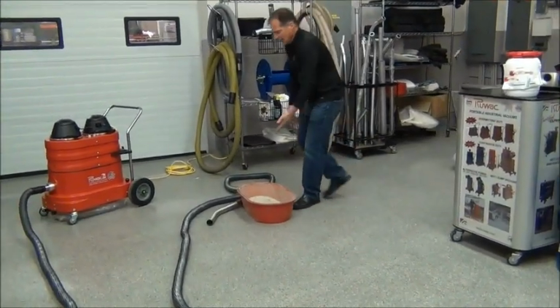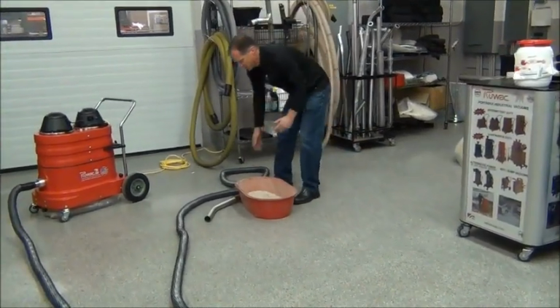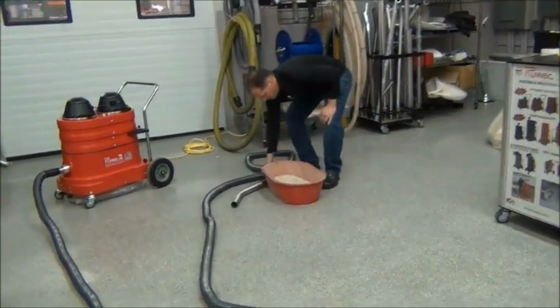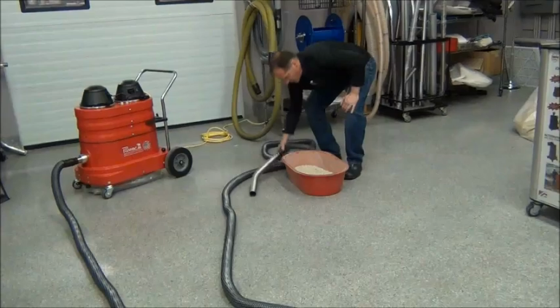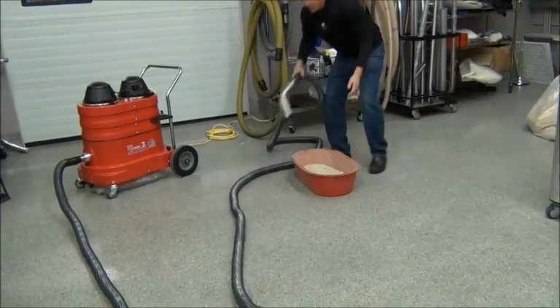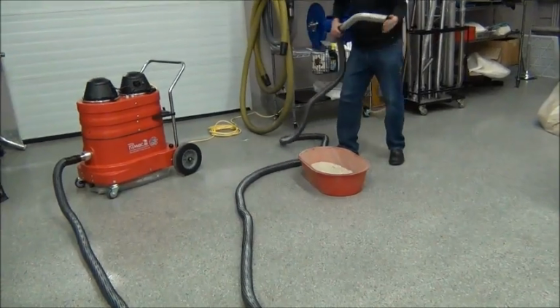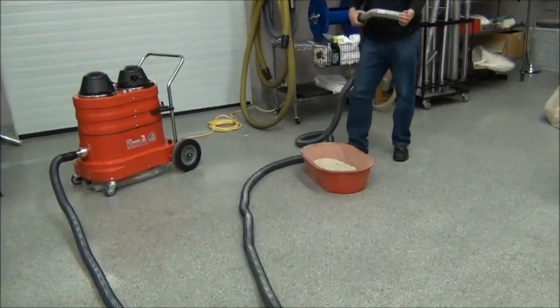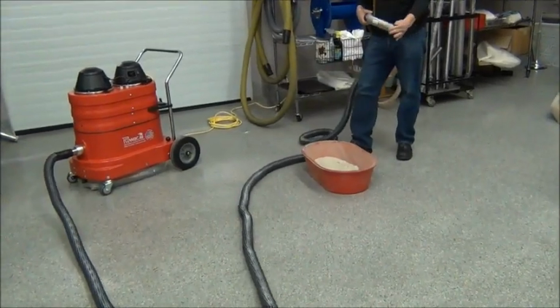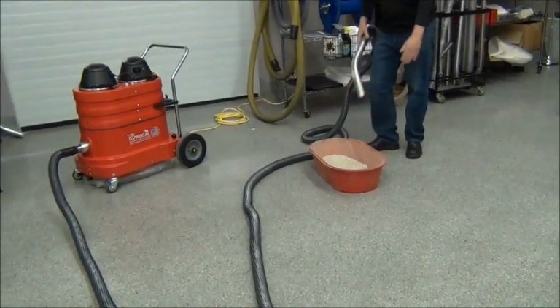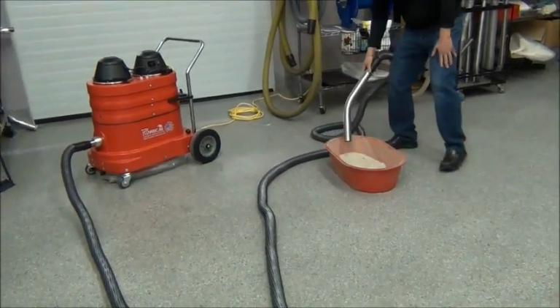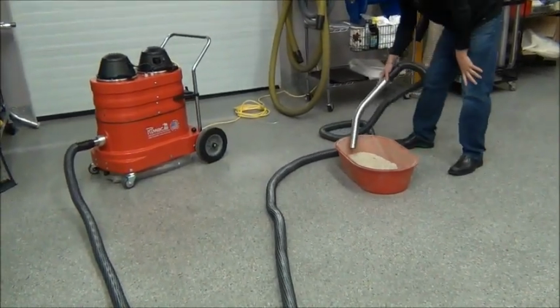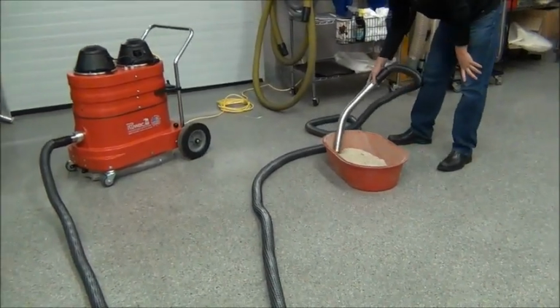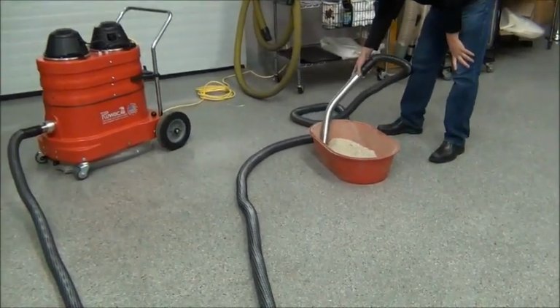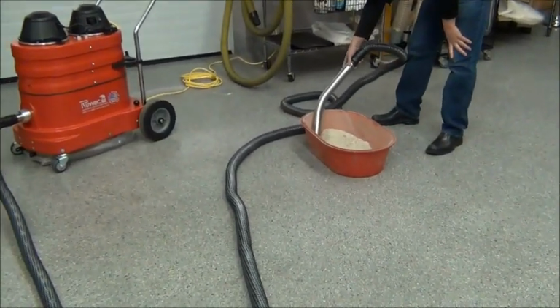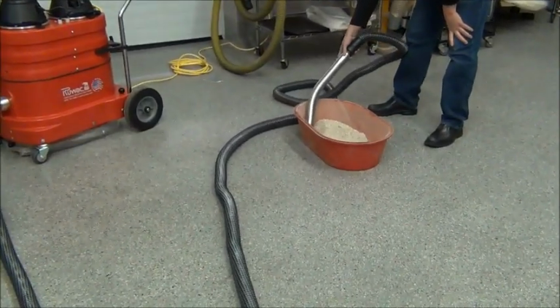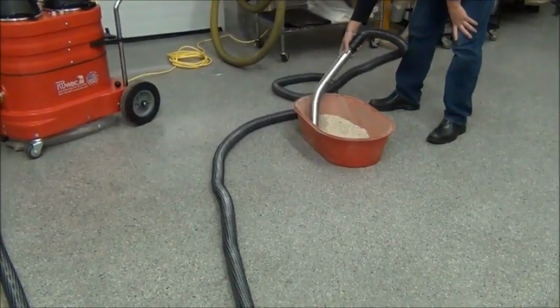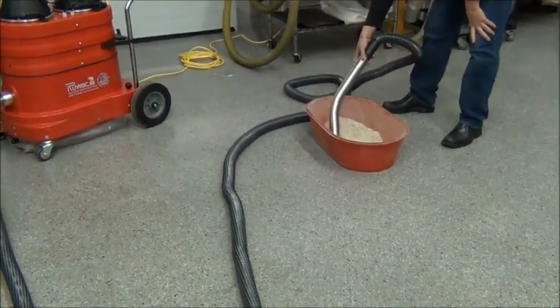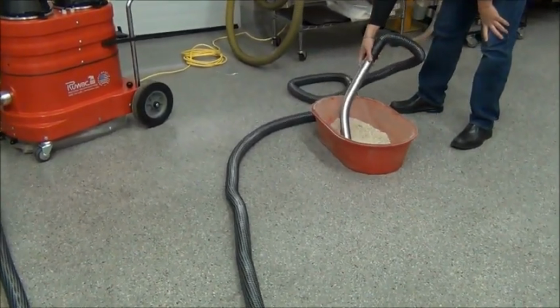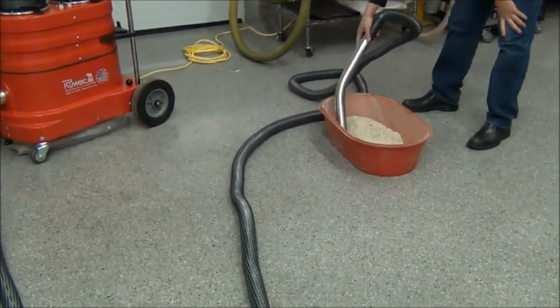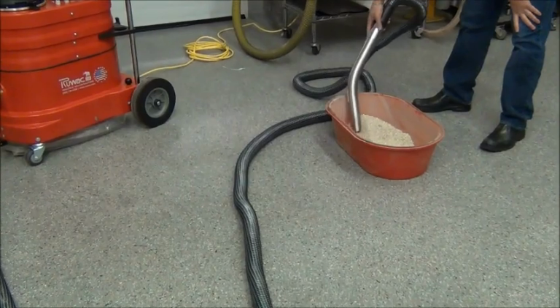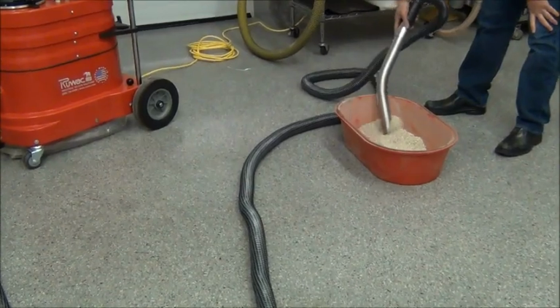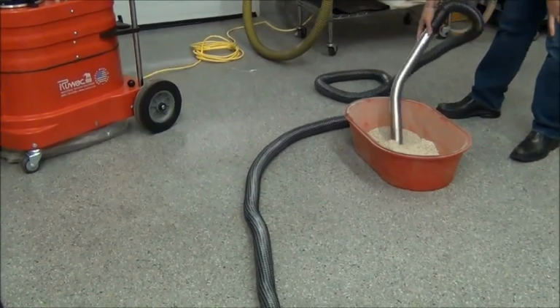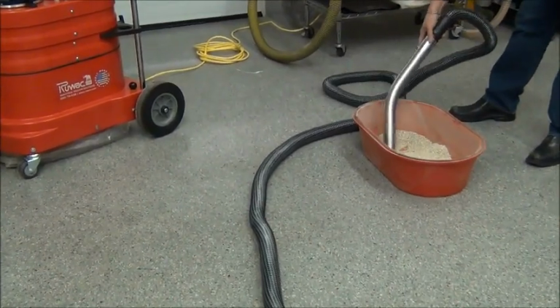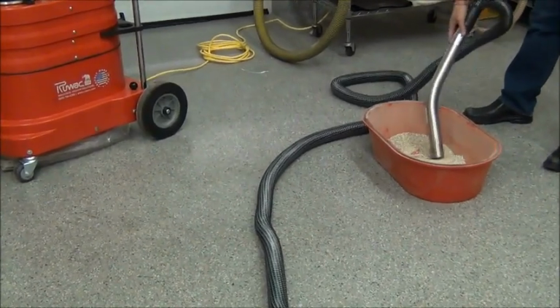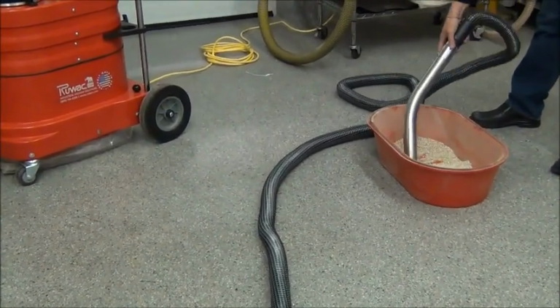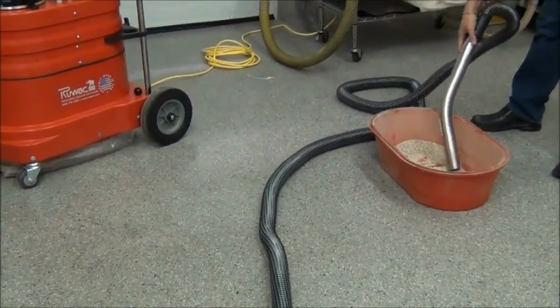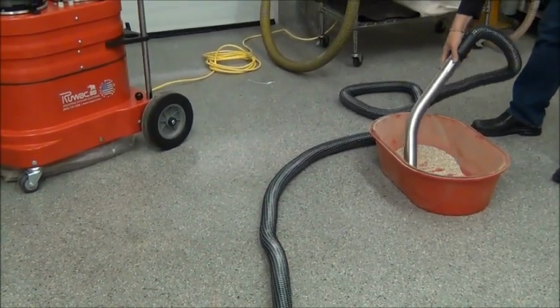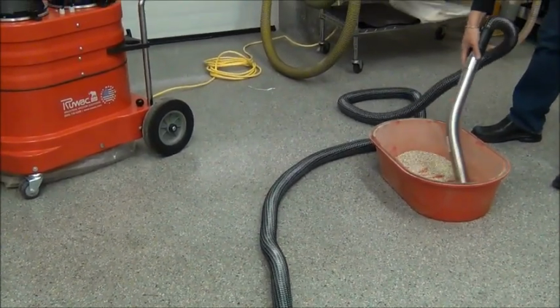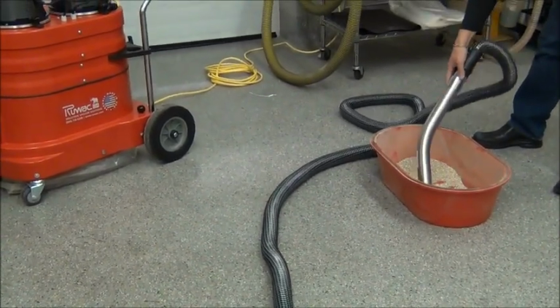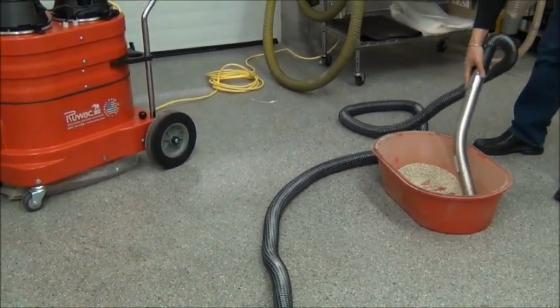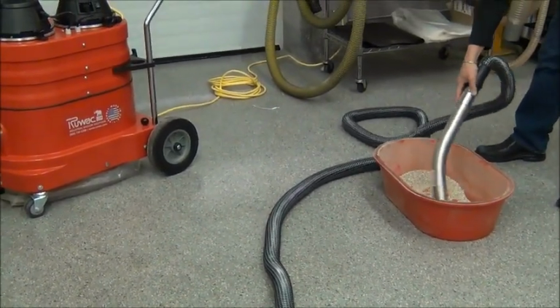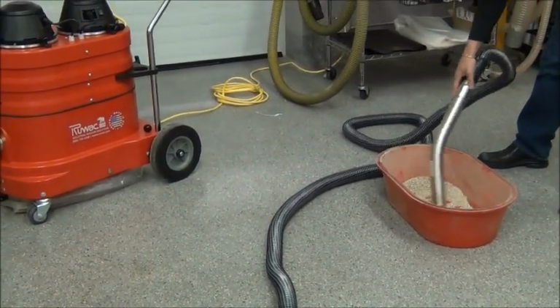You're going to see how much suction you have on here, so we go ahead and start sucking material. Again, we're 75 feet away with a 2-inch diameter vacuum hose.